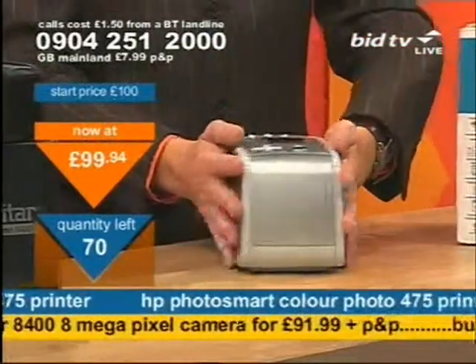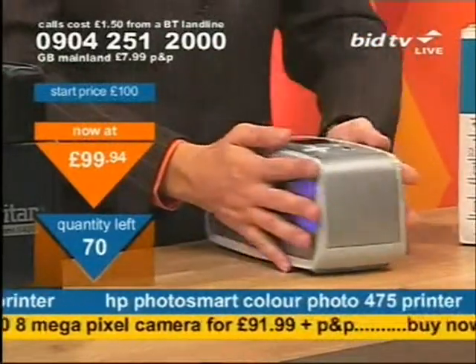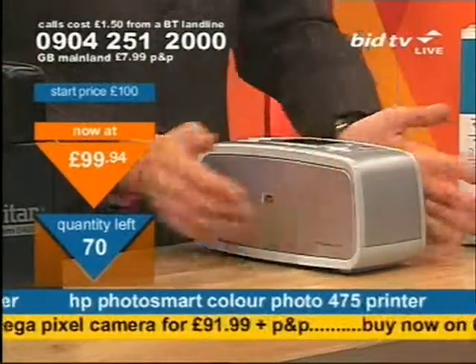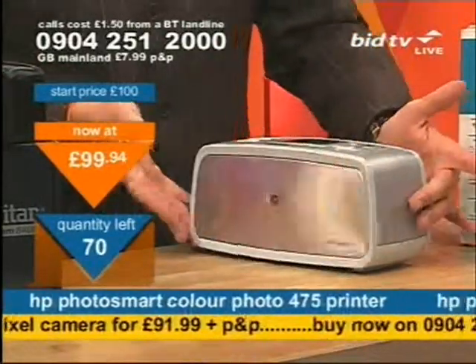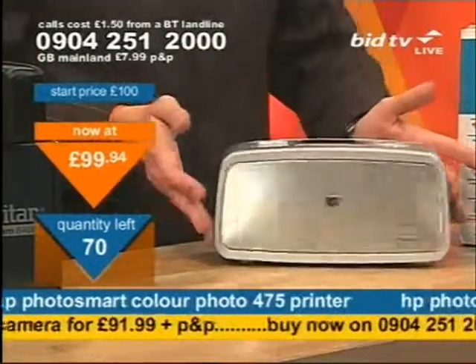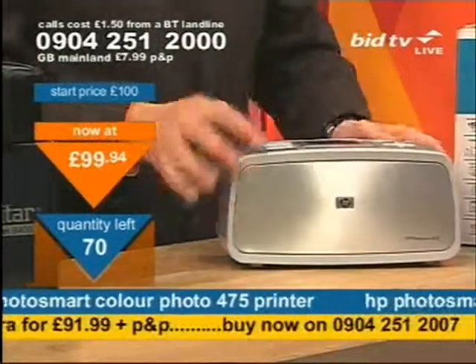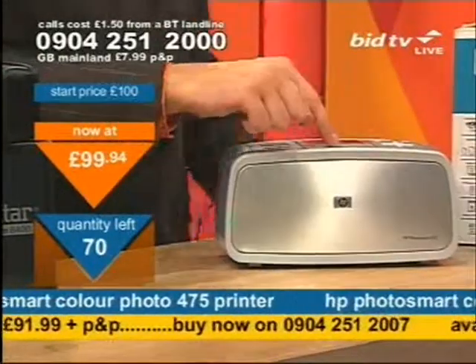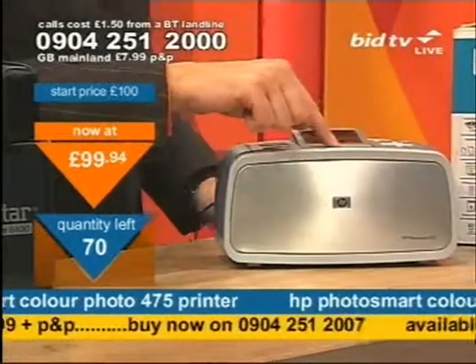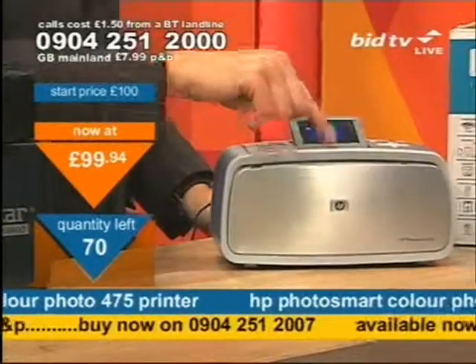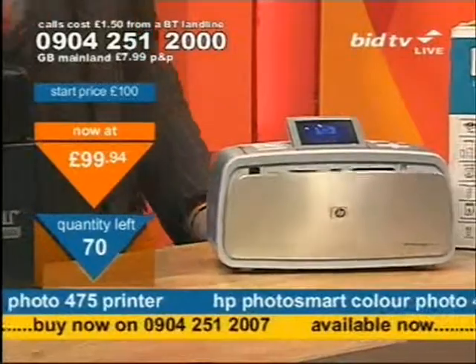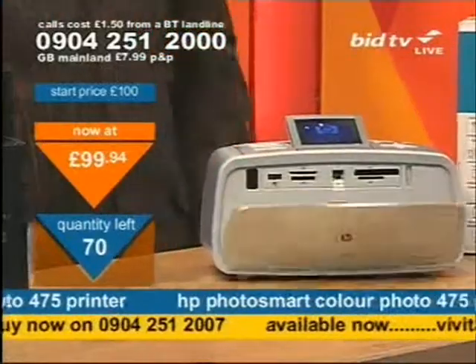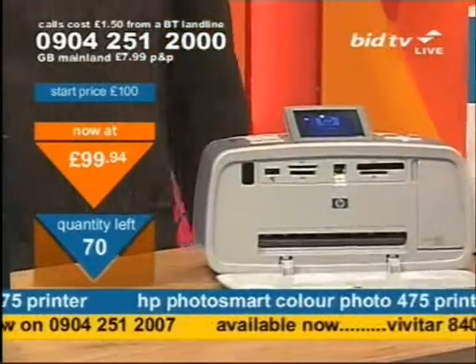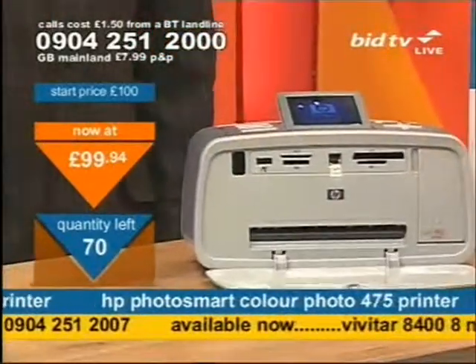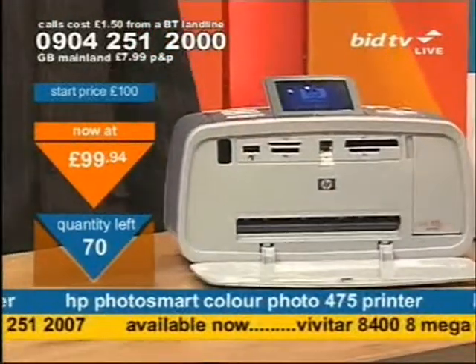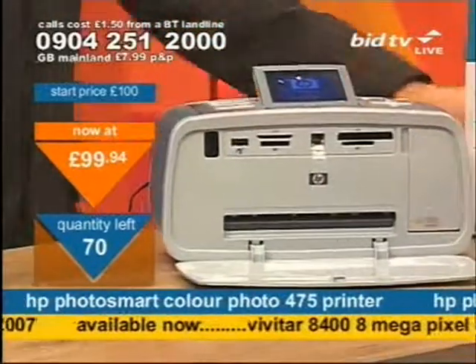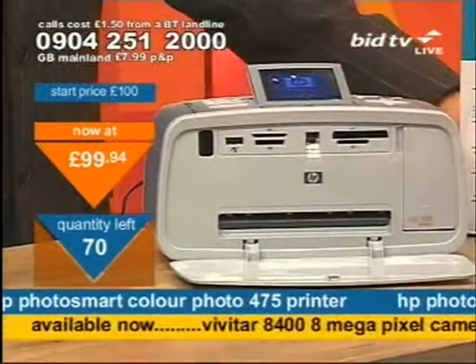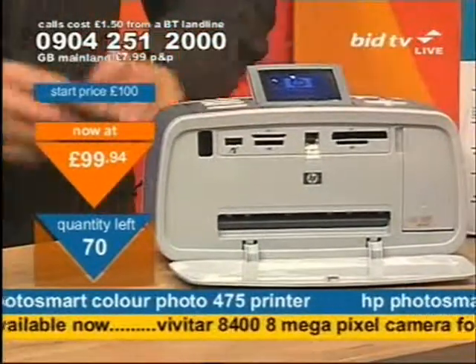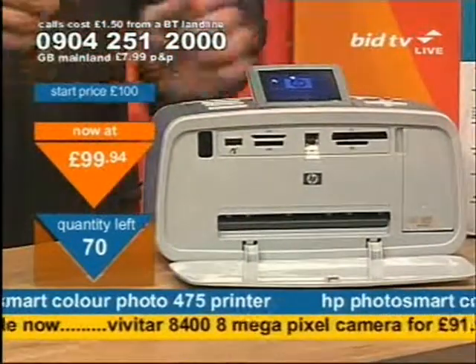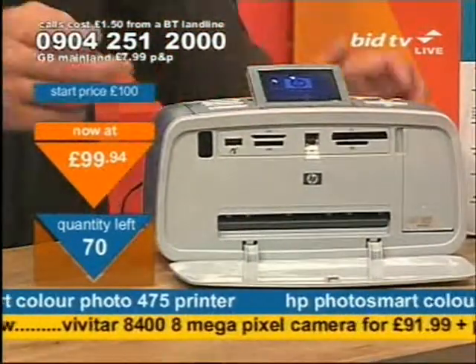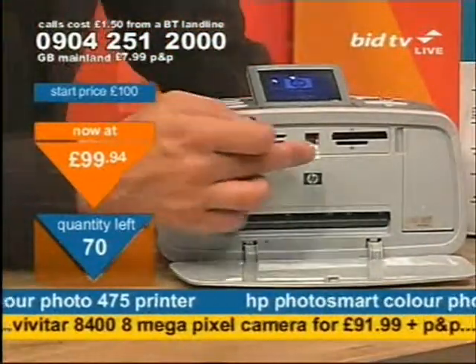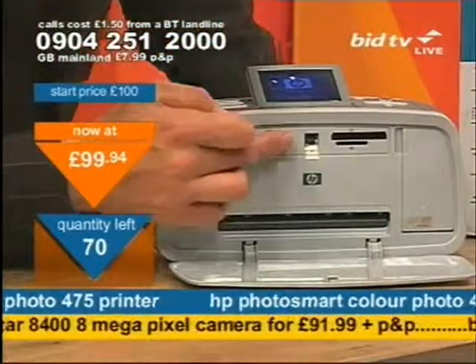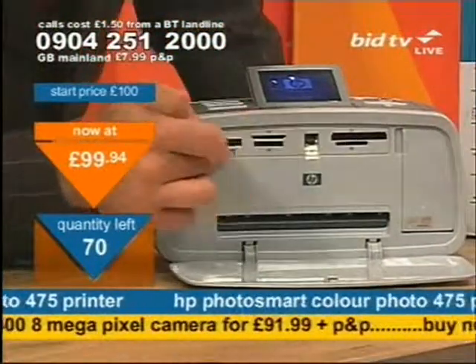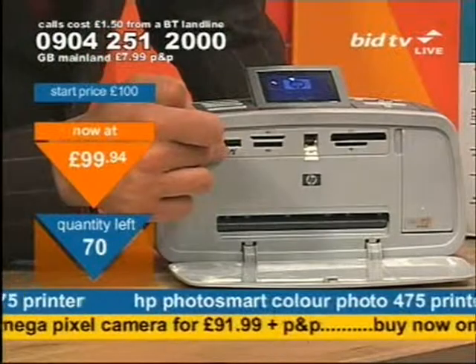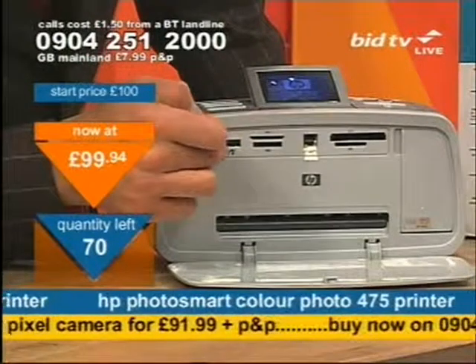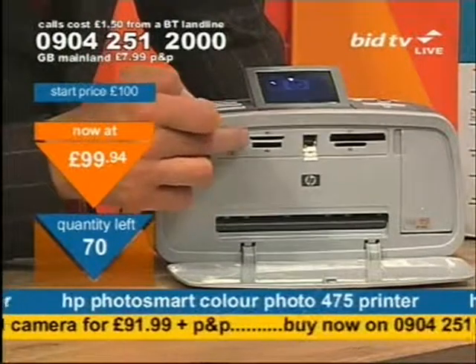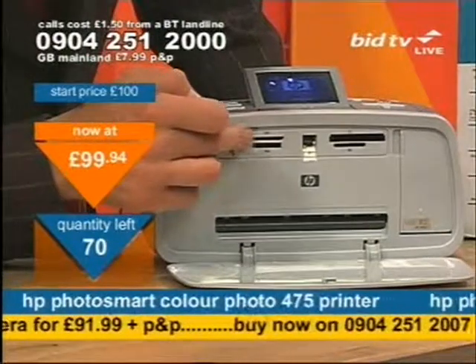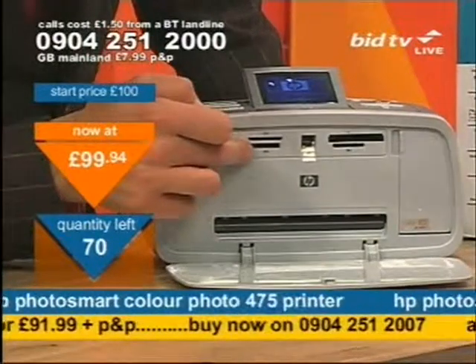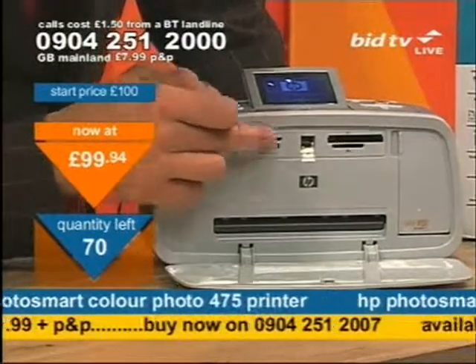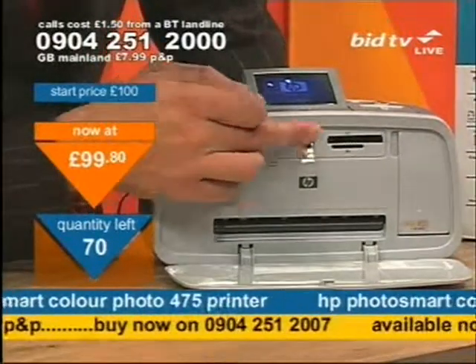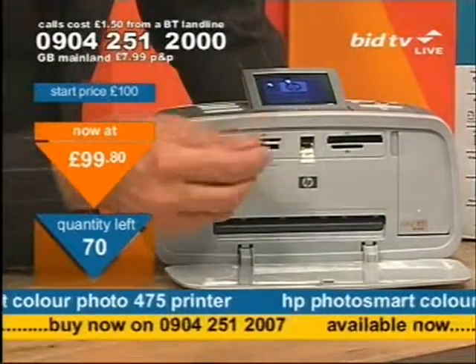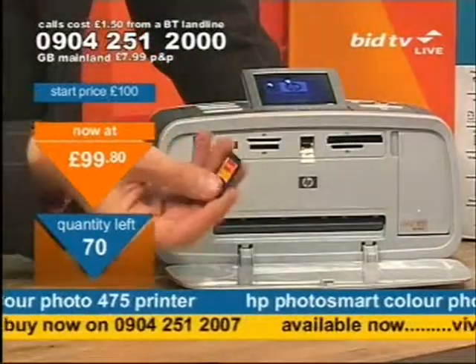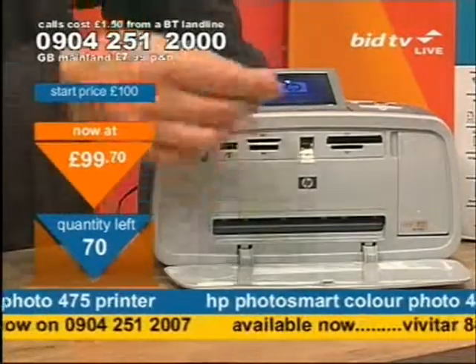It is a sexy little piece and dead easy to use. To switch it on, simply press the button at the top and it flaps away. Look at that — opens up beautifully. Reveals a PictBridge compatible slot, an XD, an MS, a CF or an SD card.